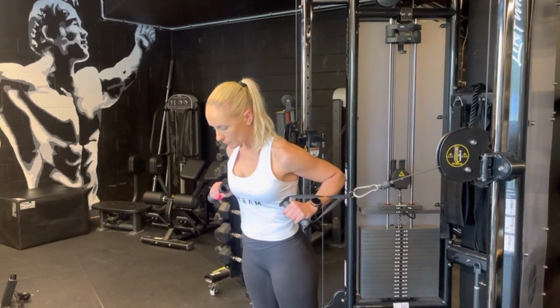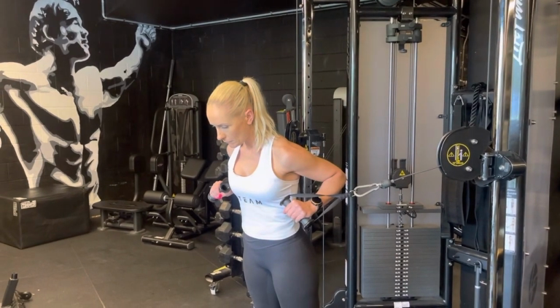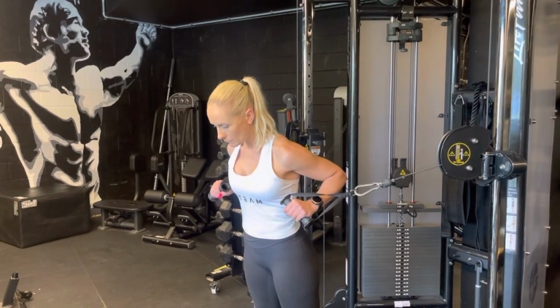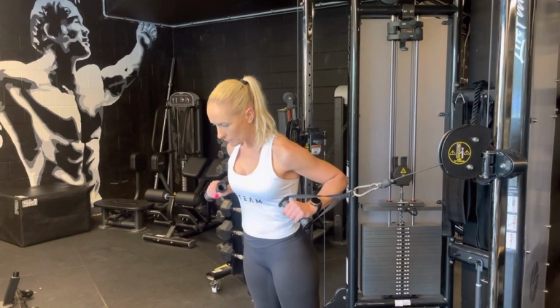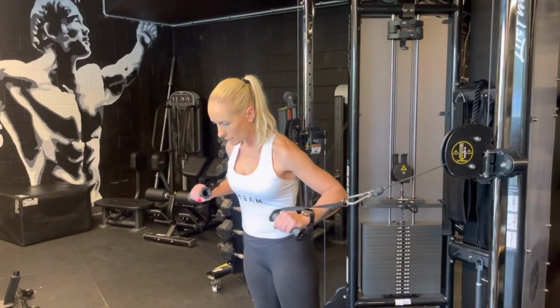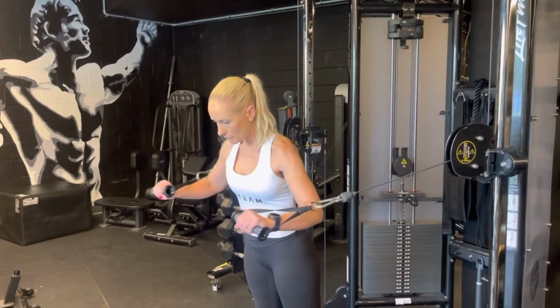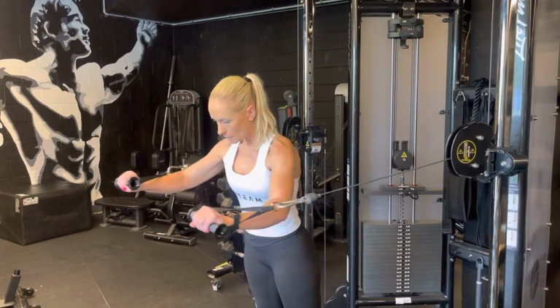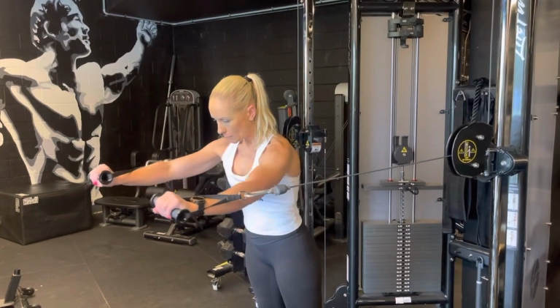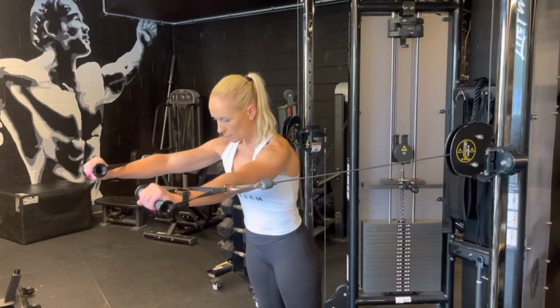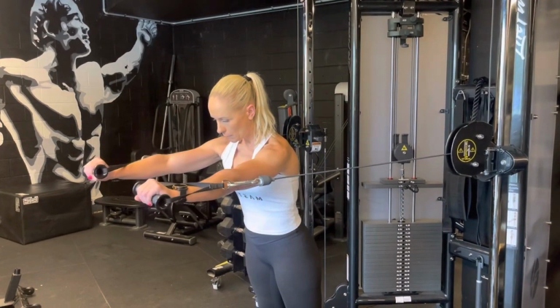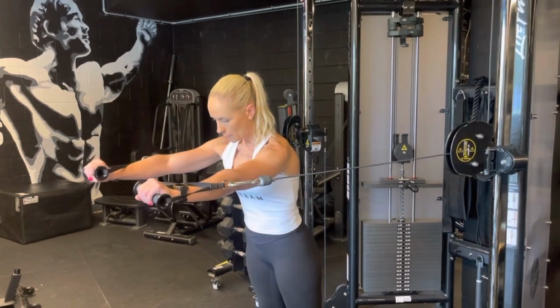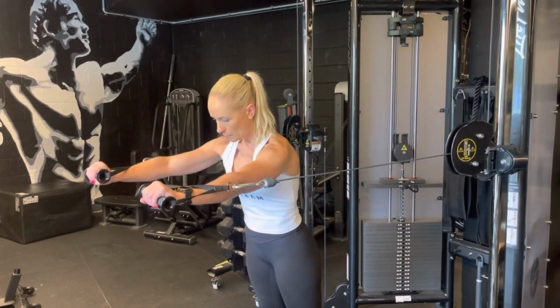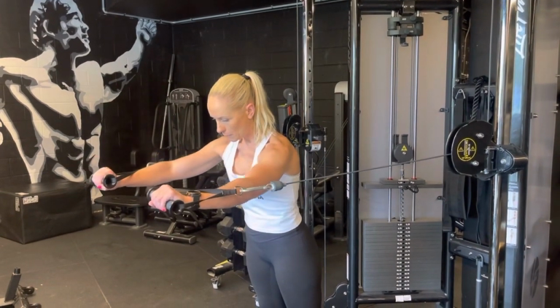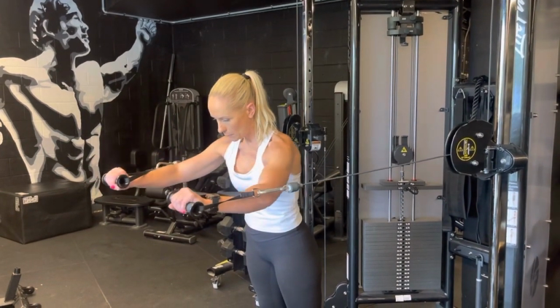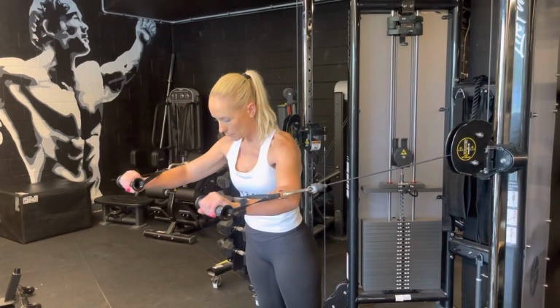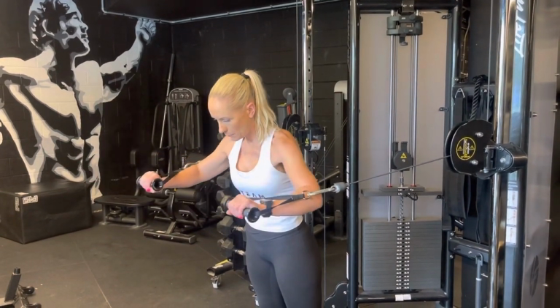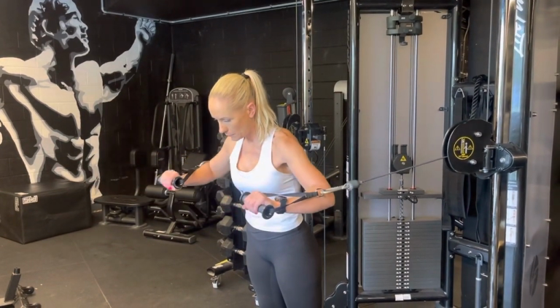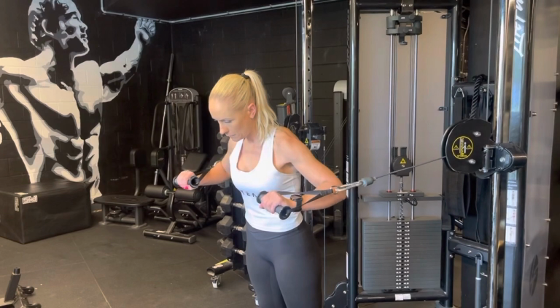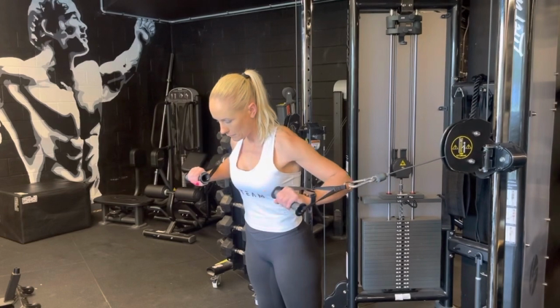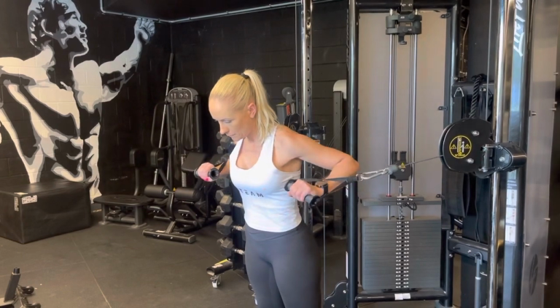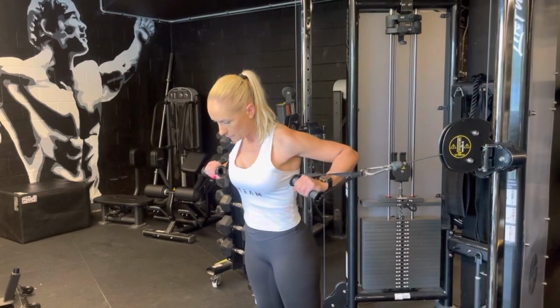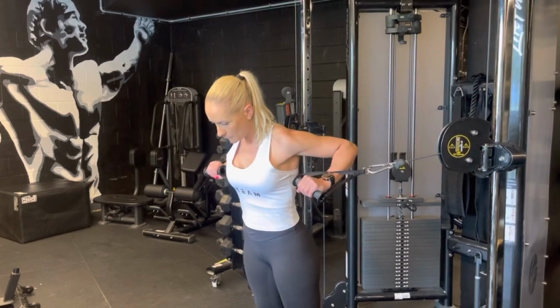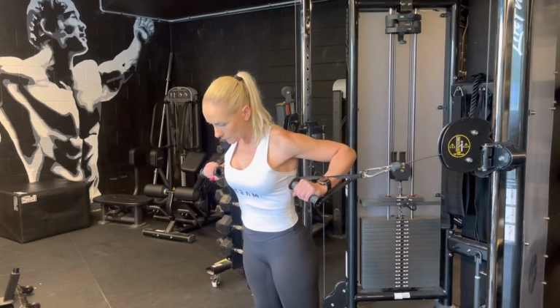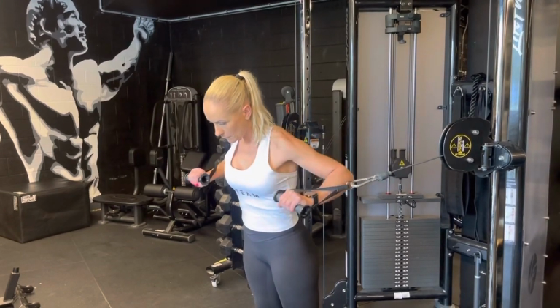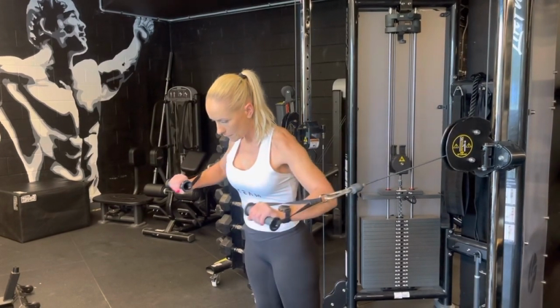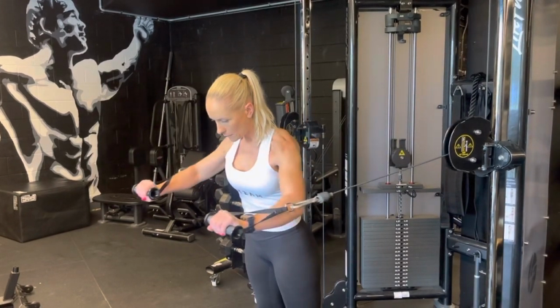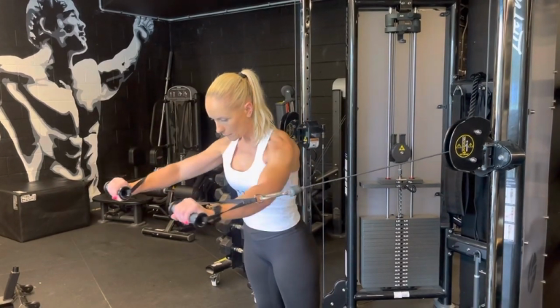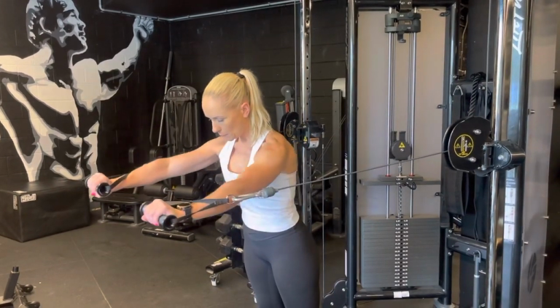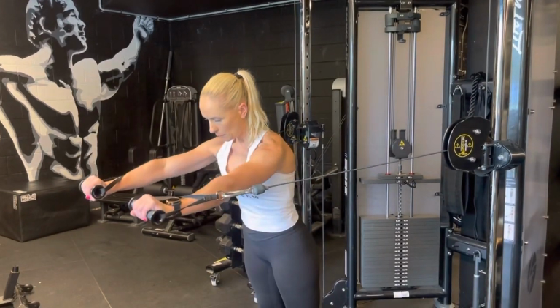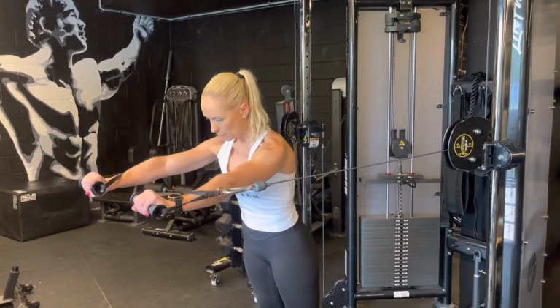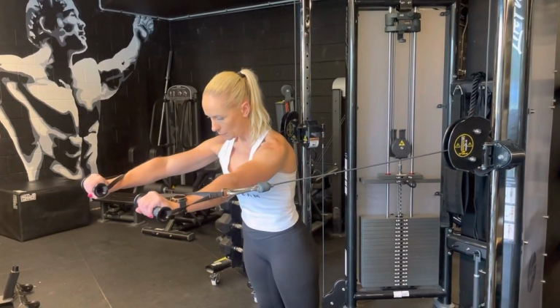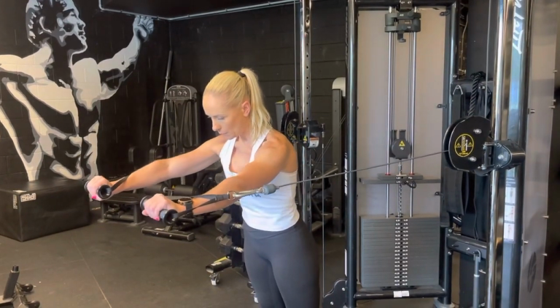Pressing forward, we're going to angle our elbows at 45 degrees away from the body, and then breathing out as we press.